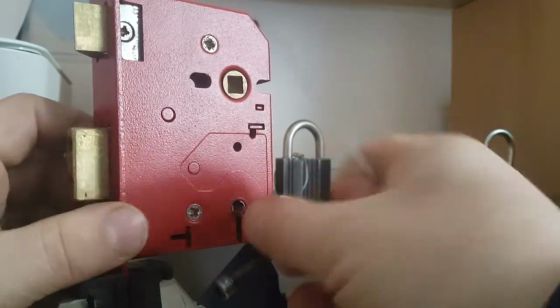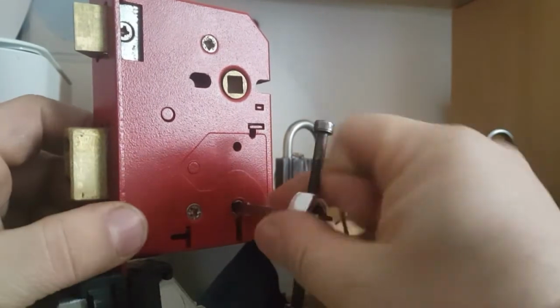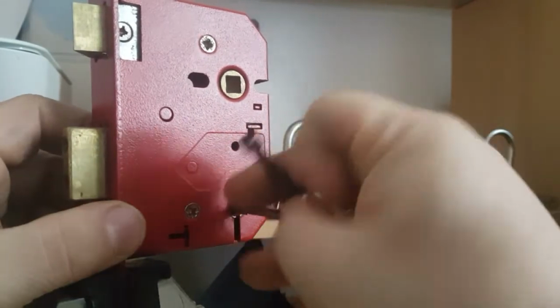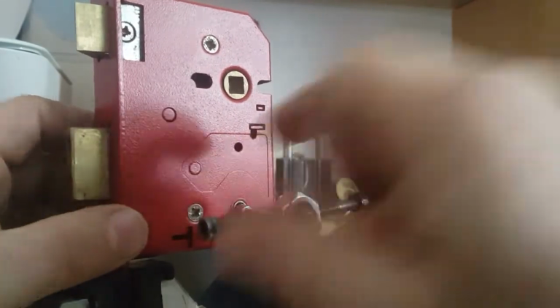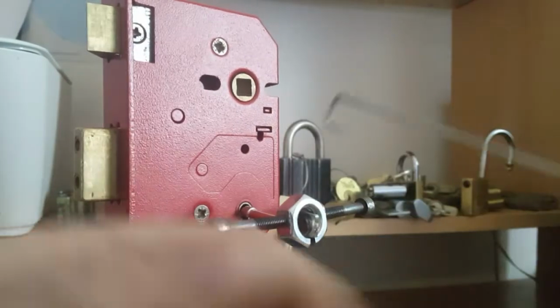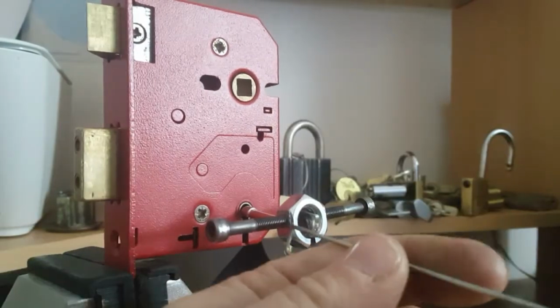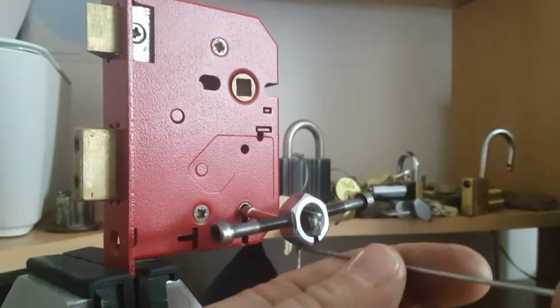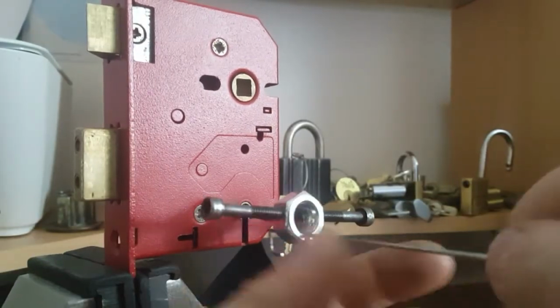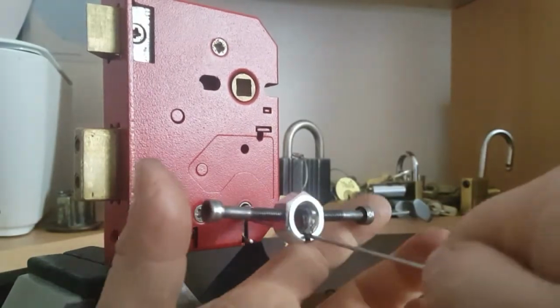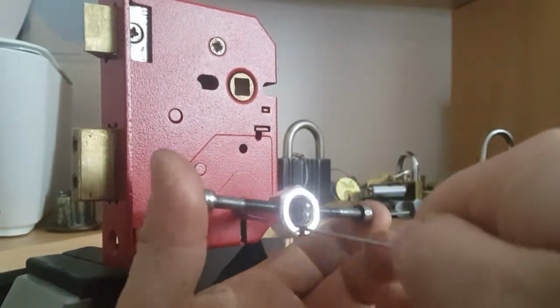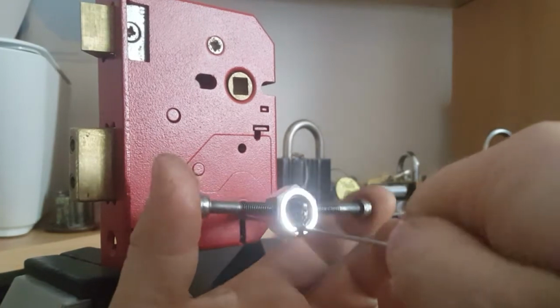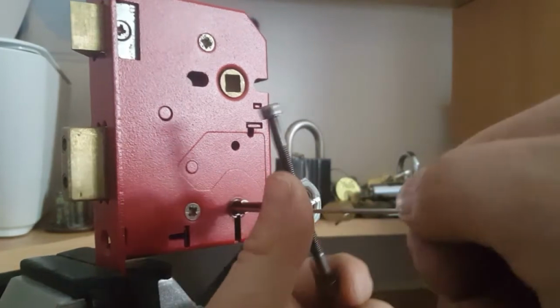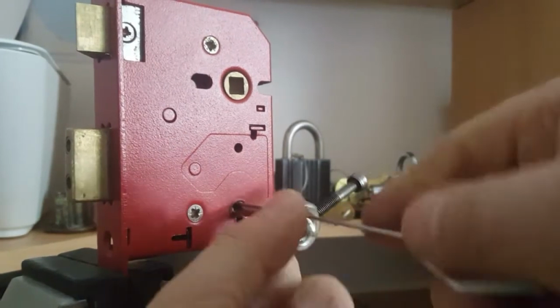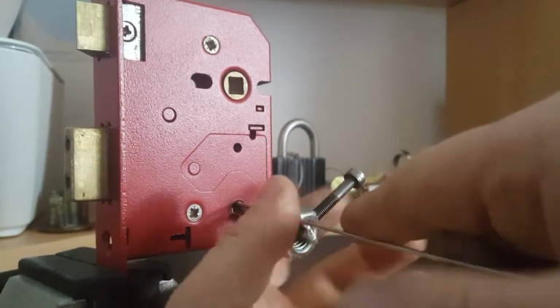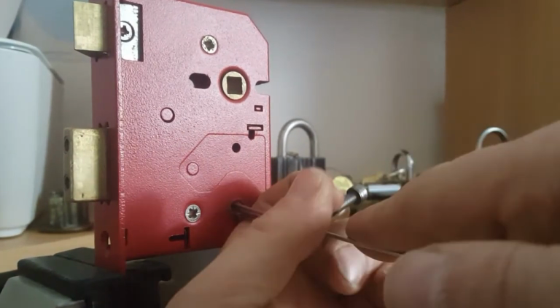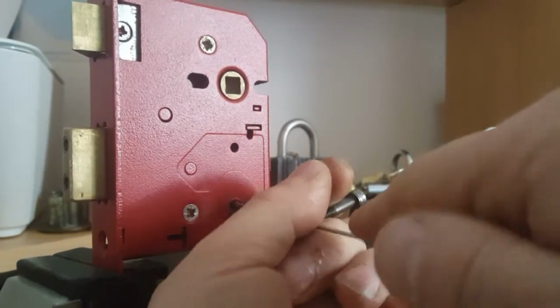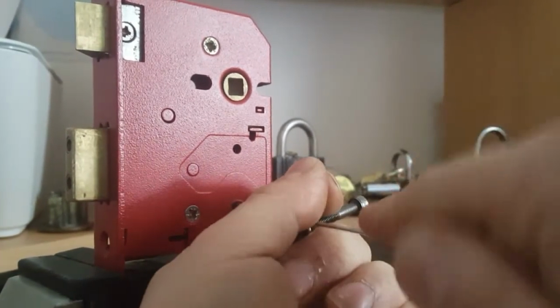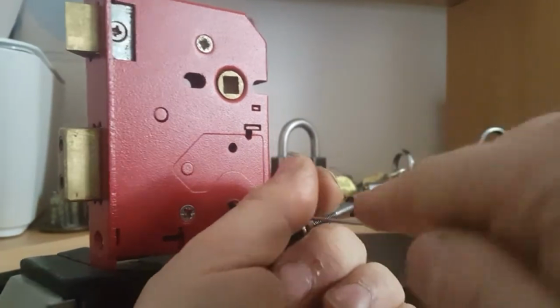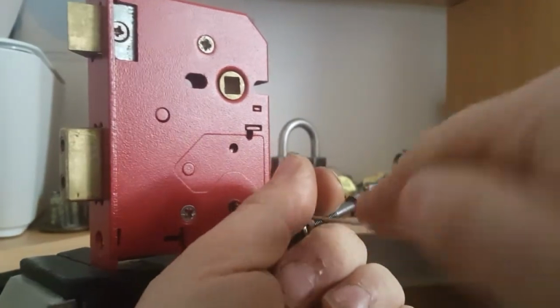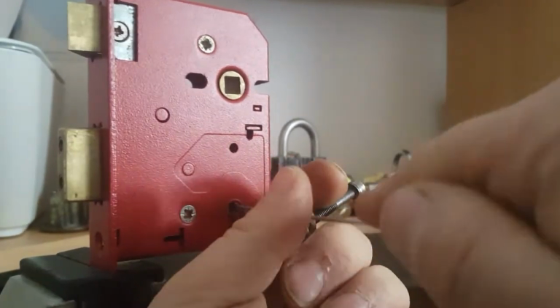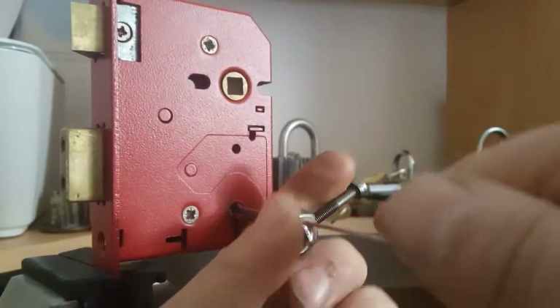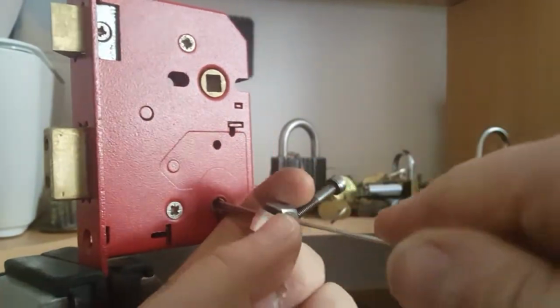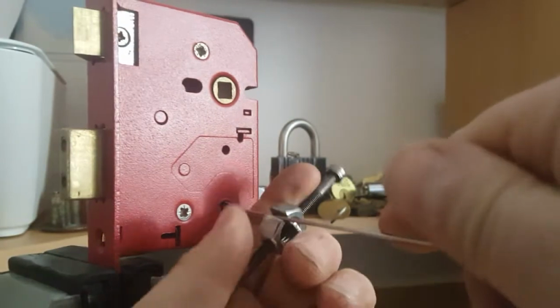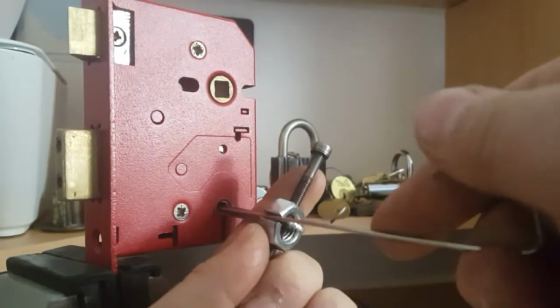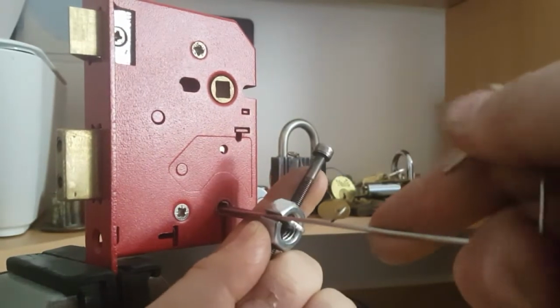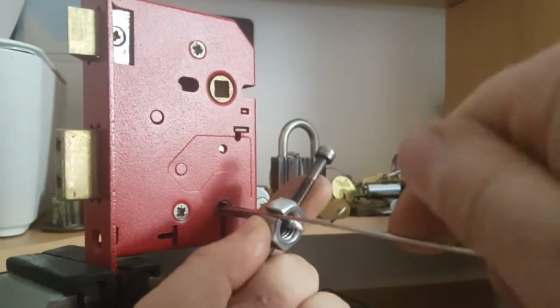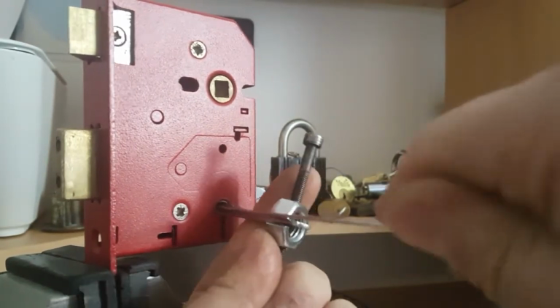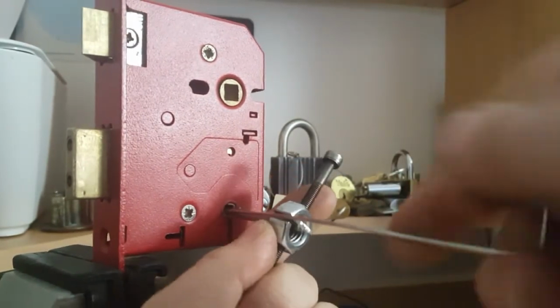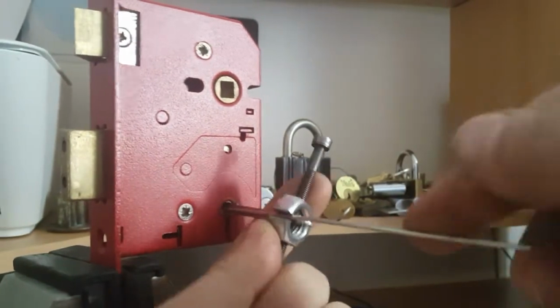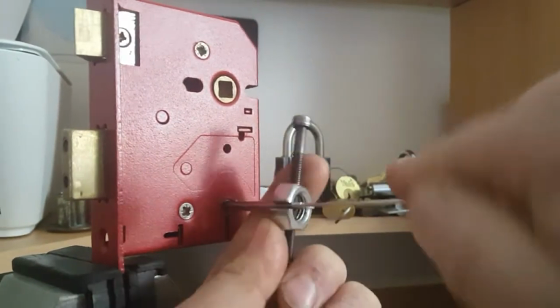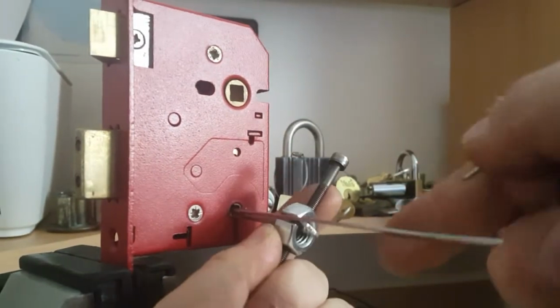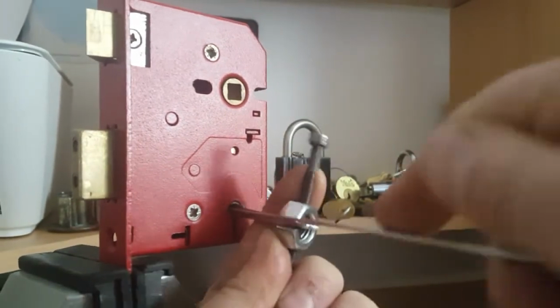I use the smaller lifter and try to lift the levers. What actually happened was that the wire went past to the opposite side.